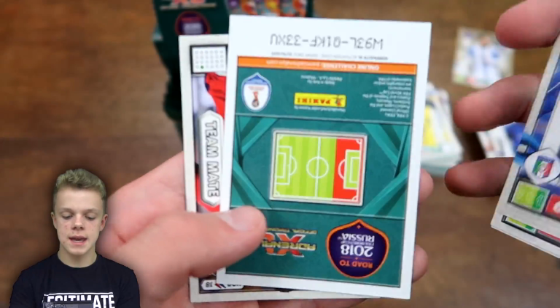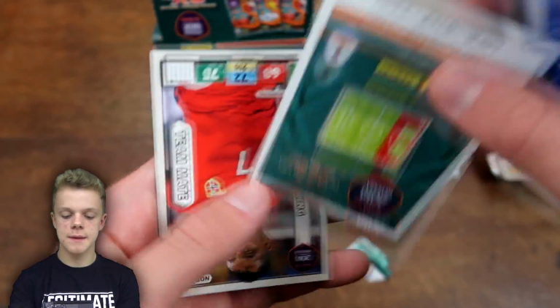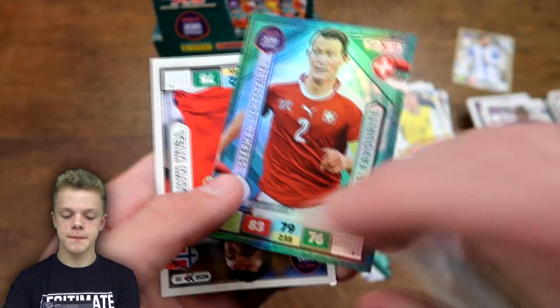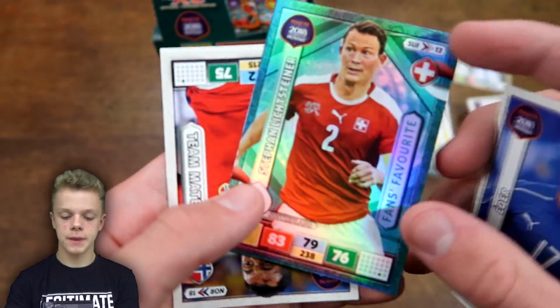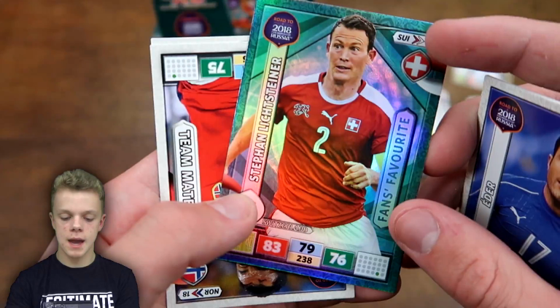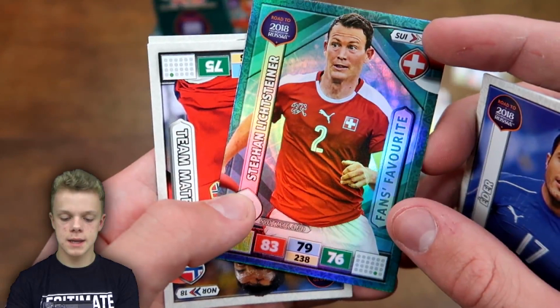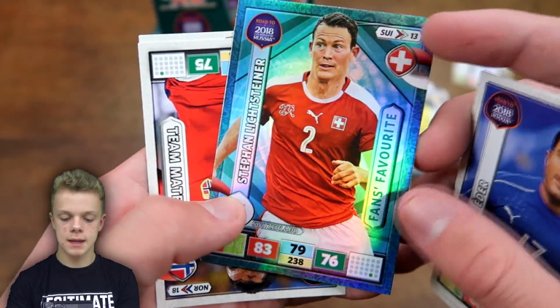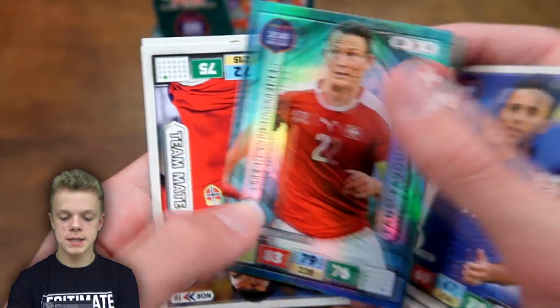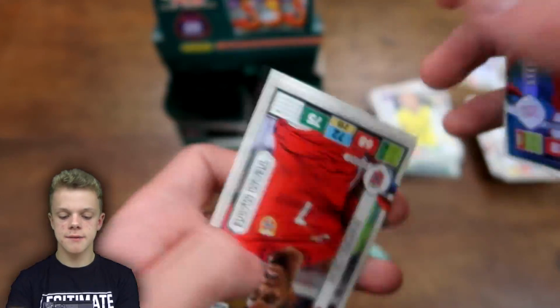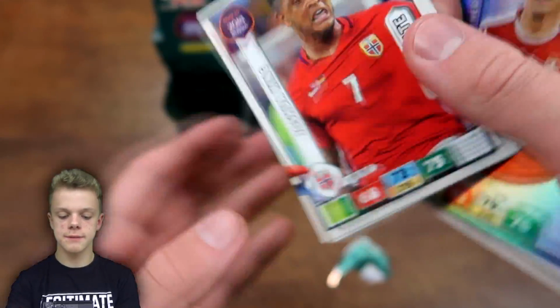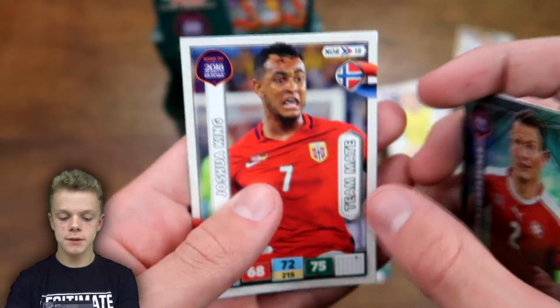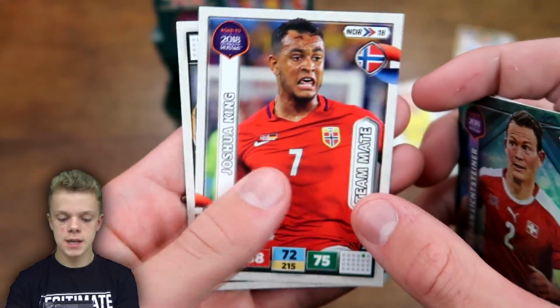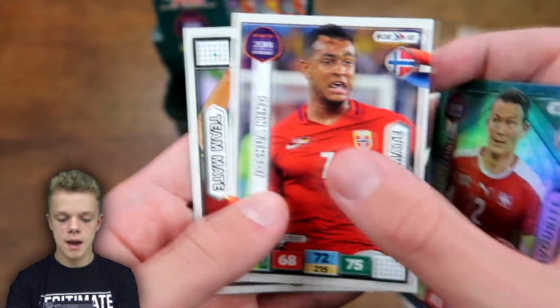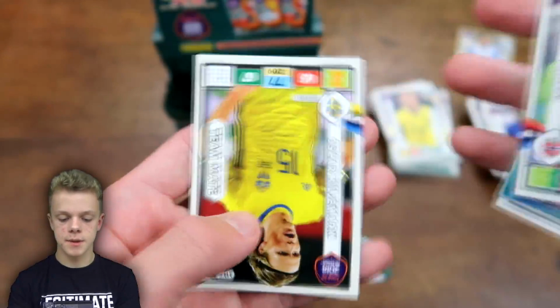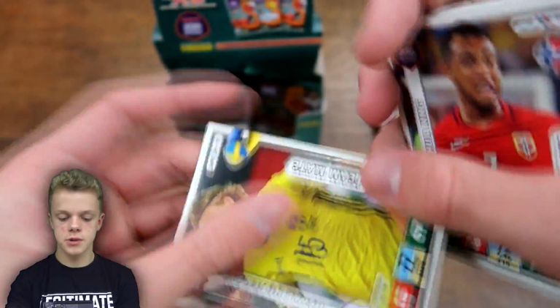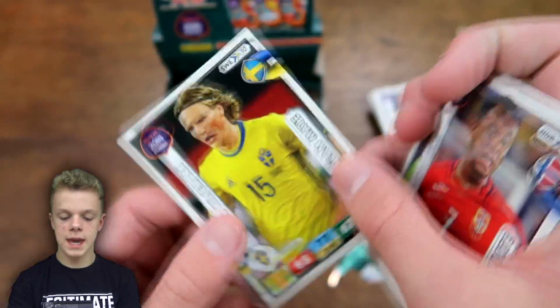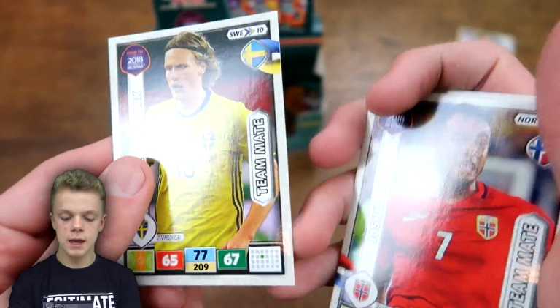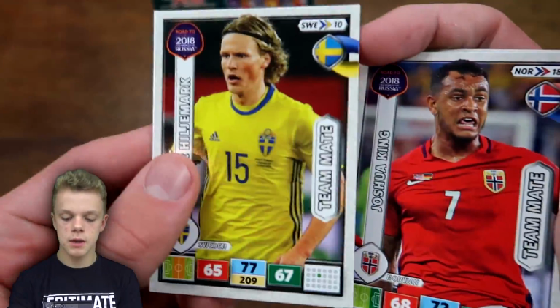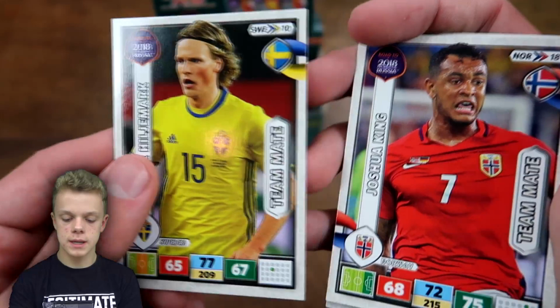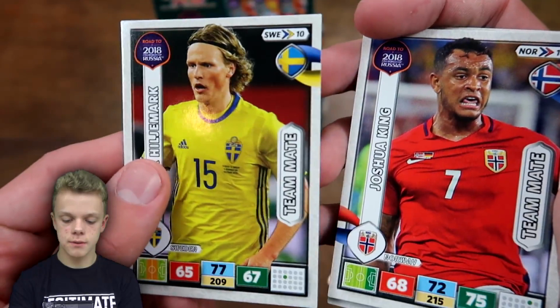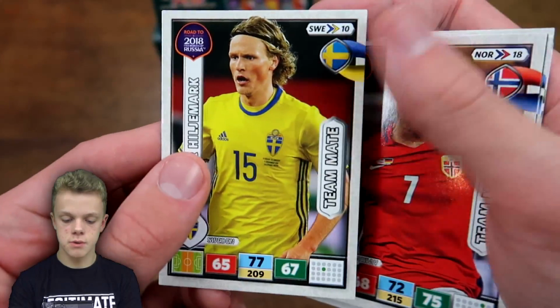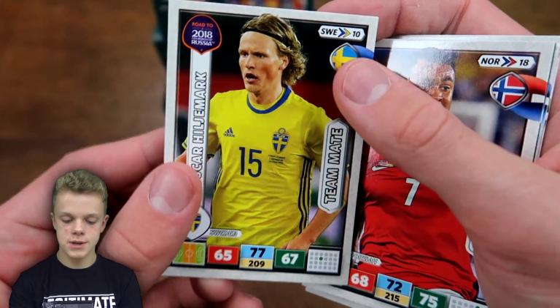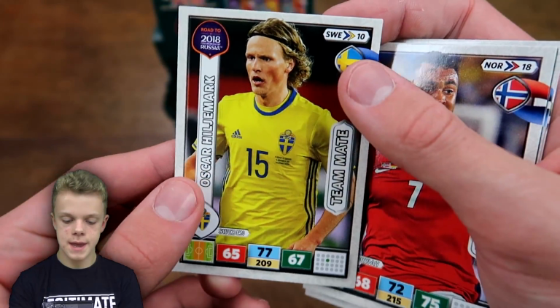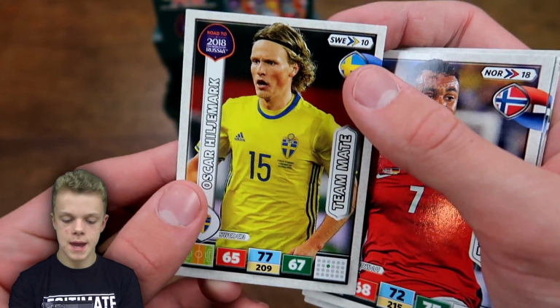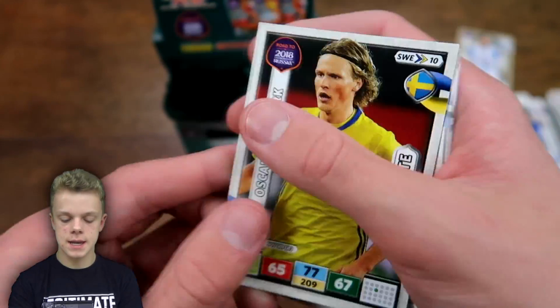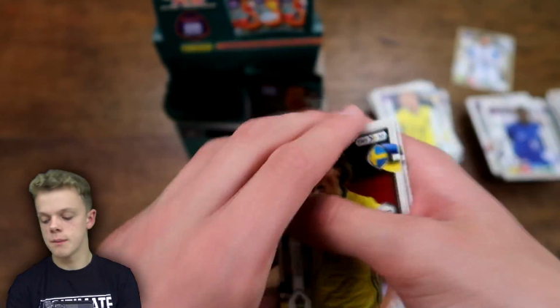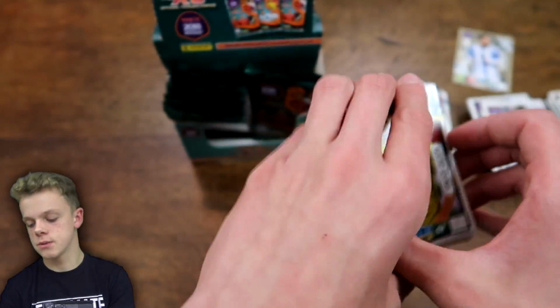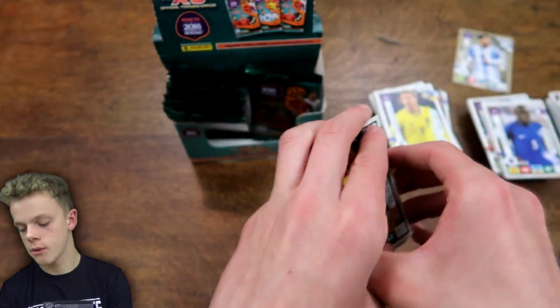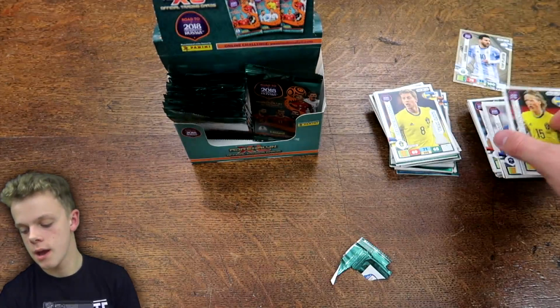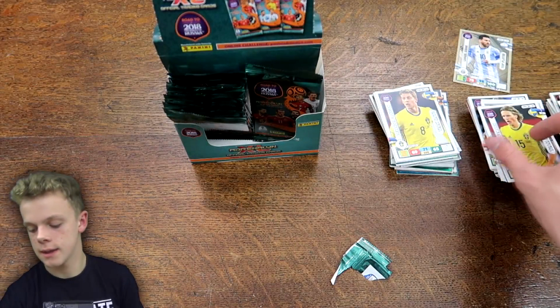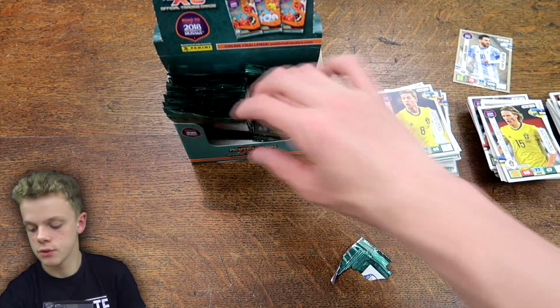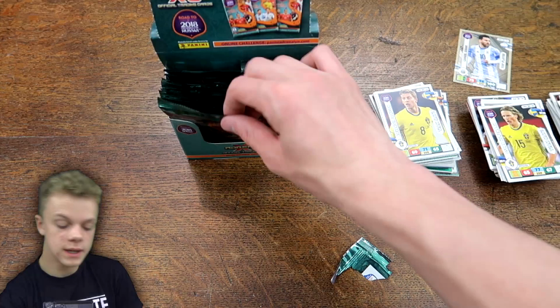We've got Slomani, Pukki, Eddair, Lichtenstein fan favourite, followed by Joshua King — who is of course Norwegian — and Hillmark at the end for Sweden.